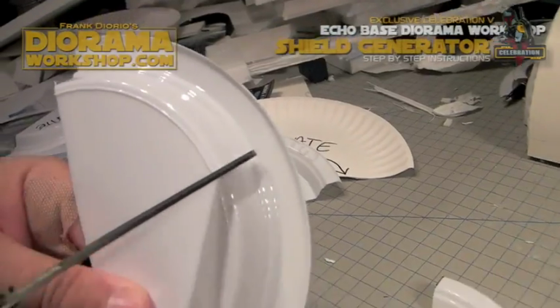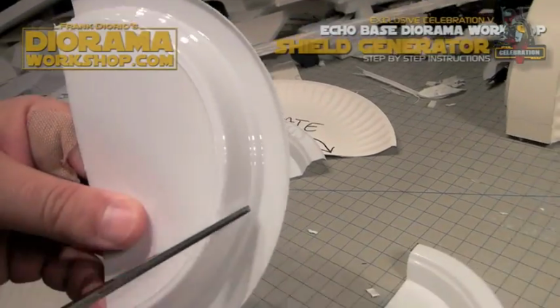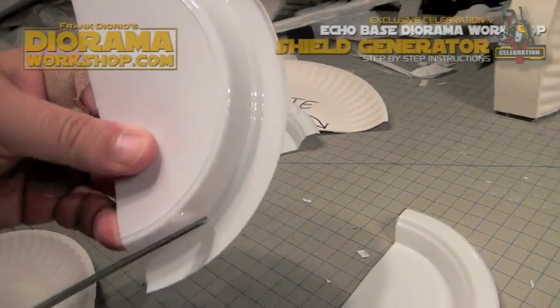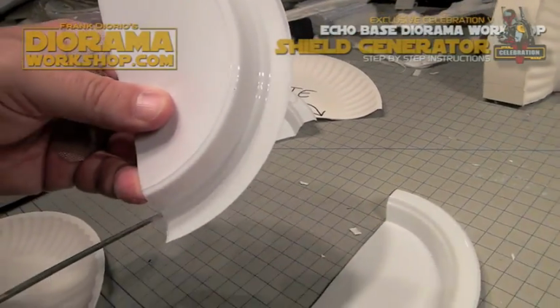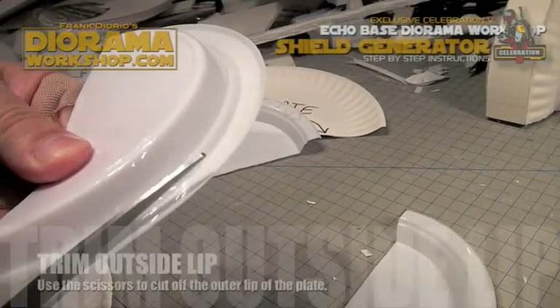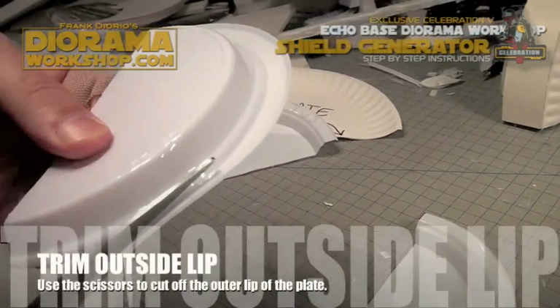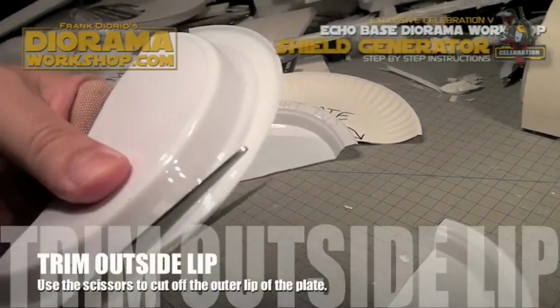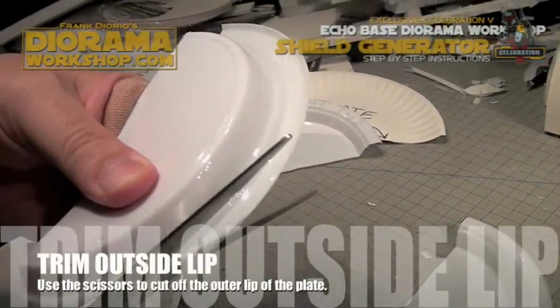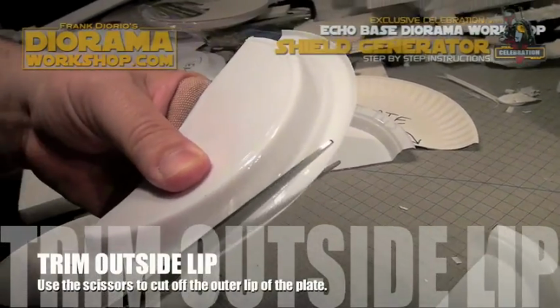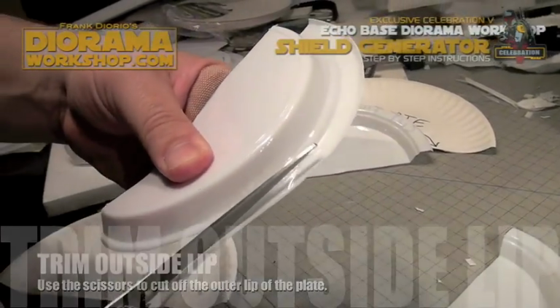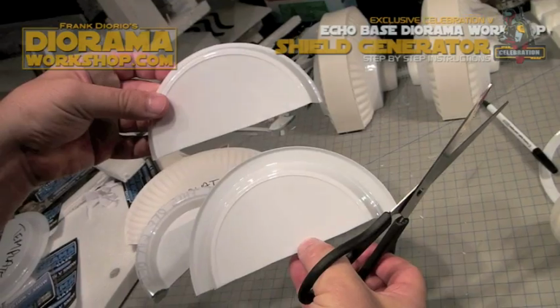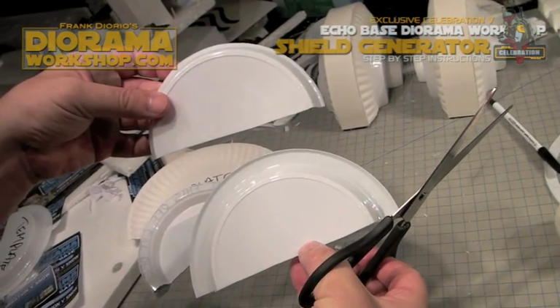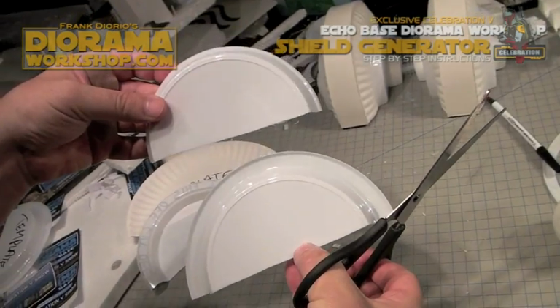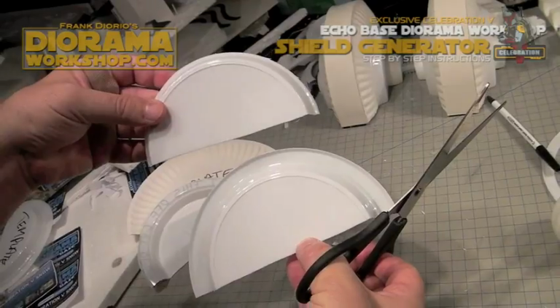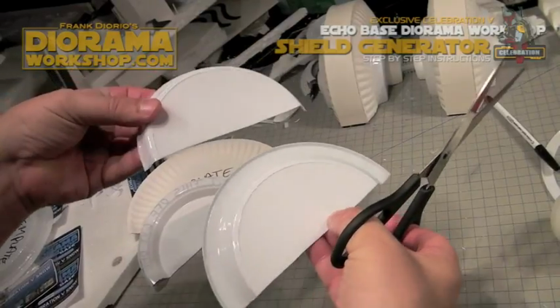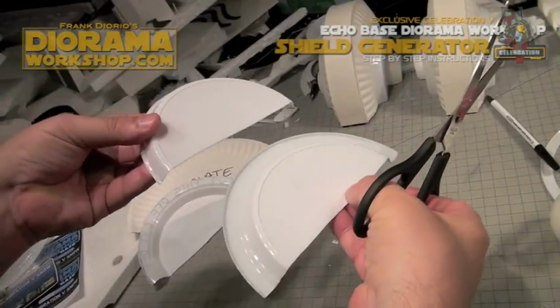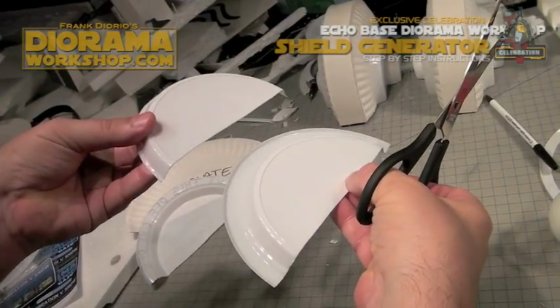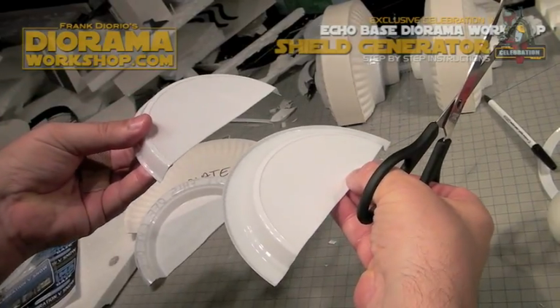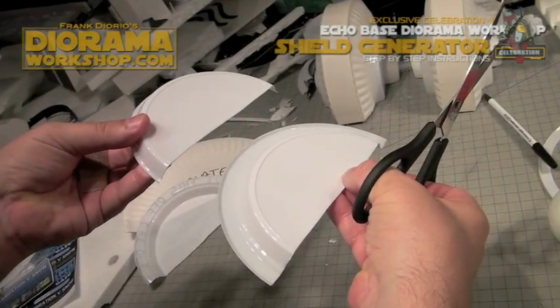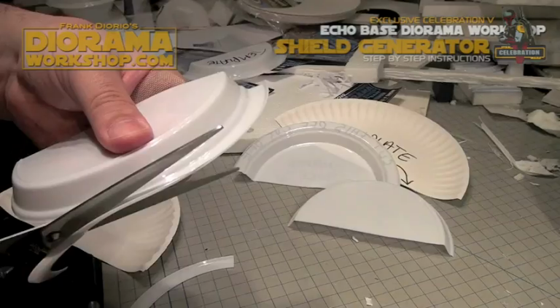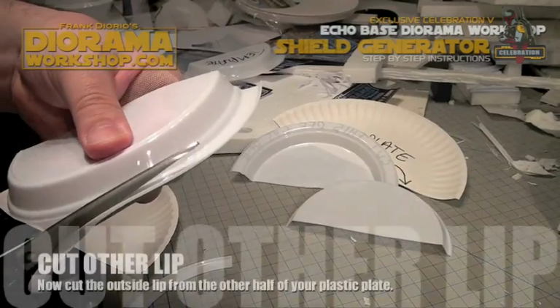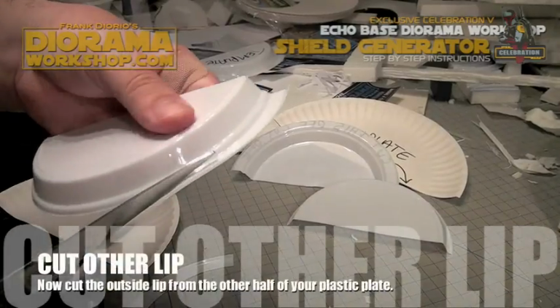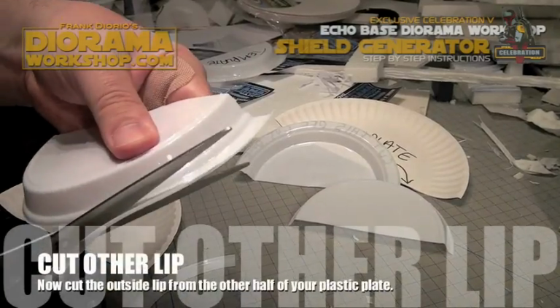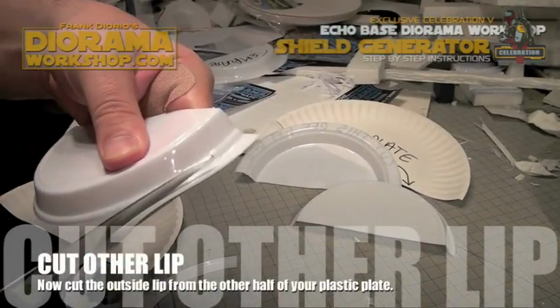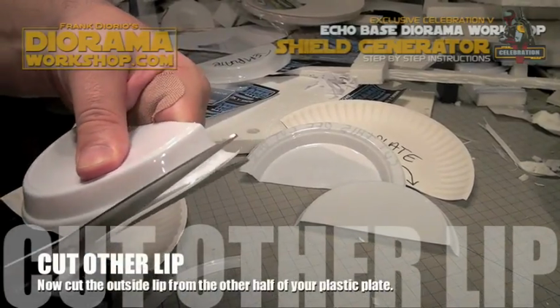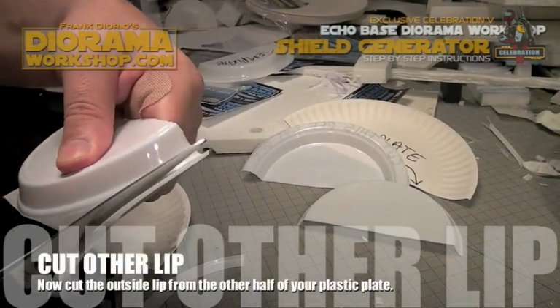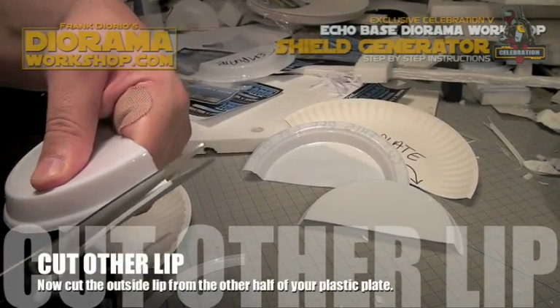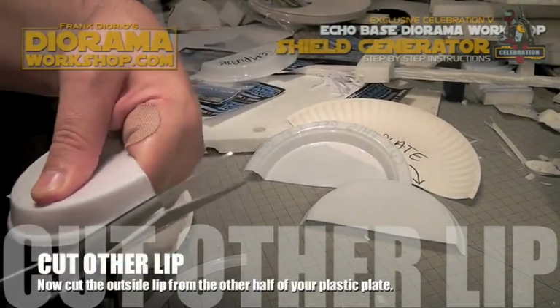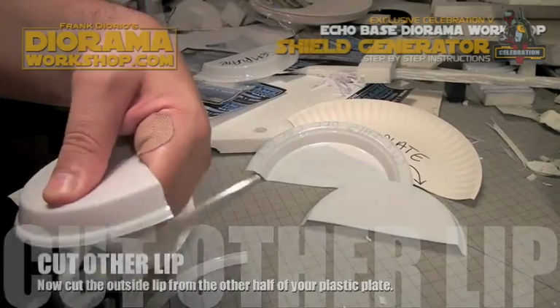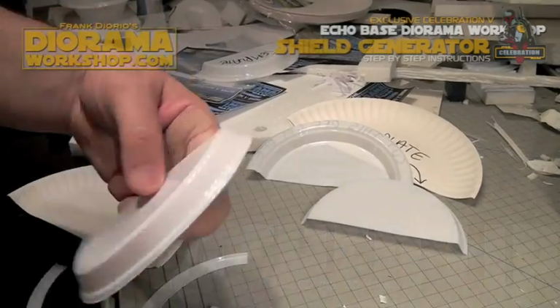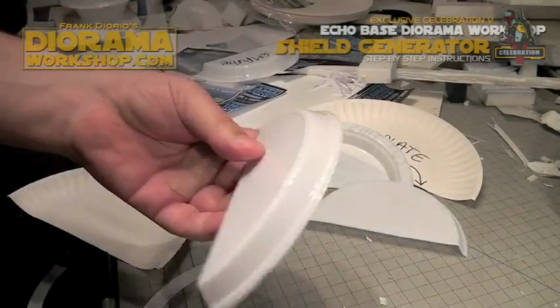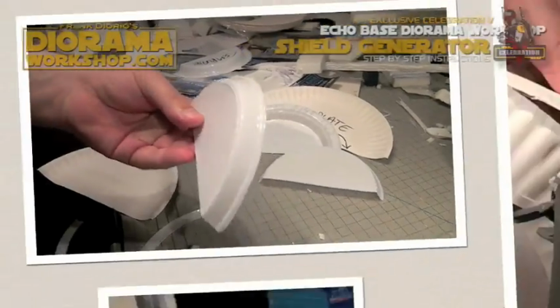This excess lip we don't need, so we're going to trim with the scissors on the outside to make it look like the top and not the bottom, which is the original plate. Then take the other half and trim the excess off of that also.